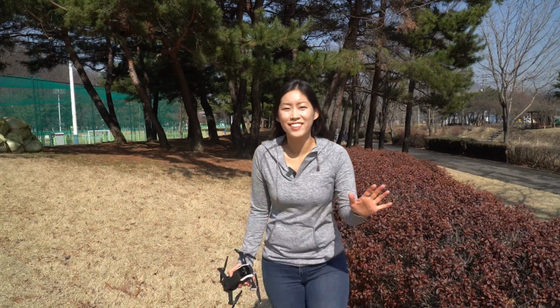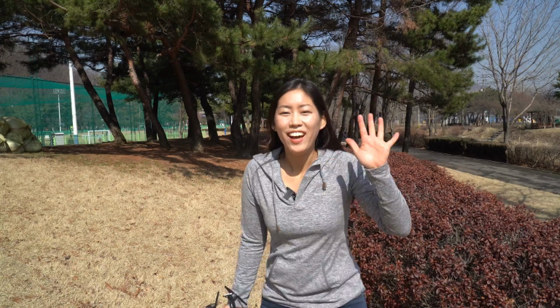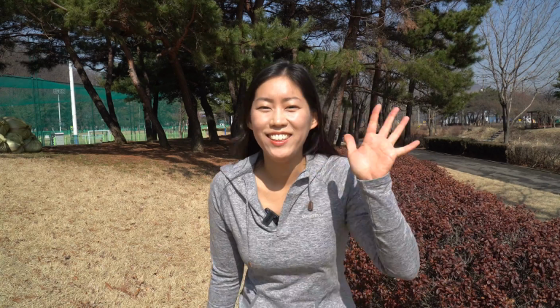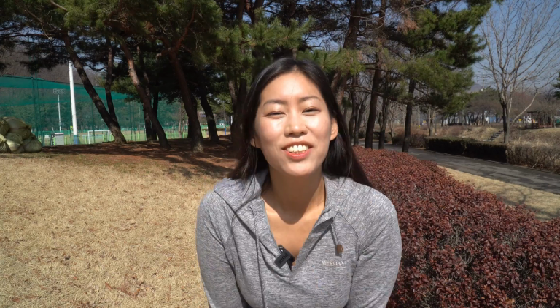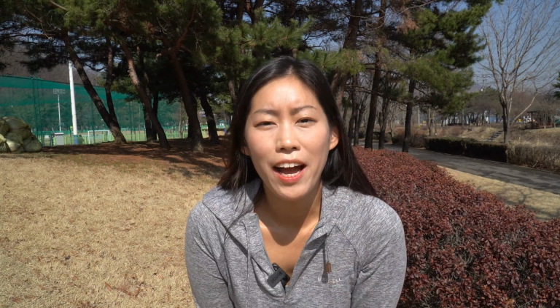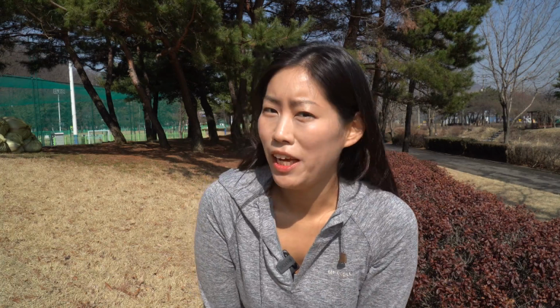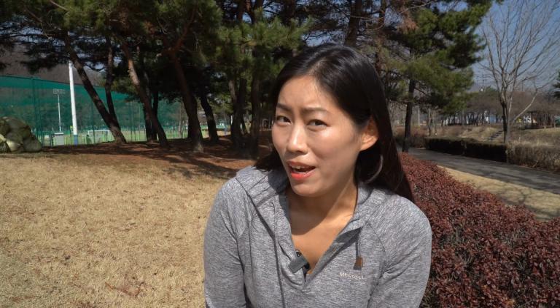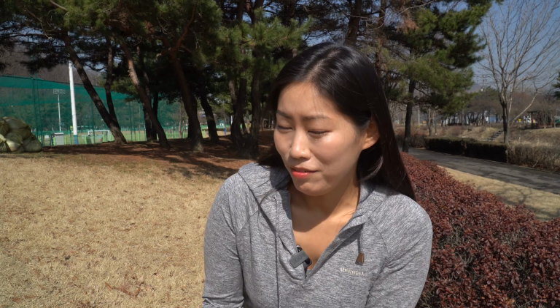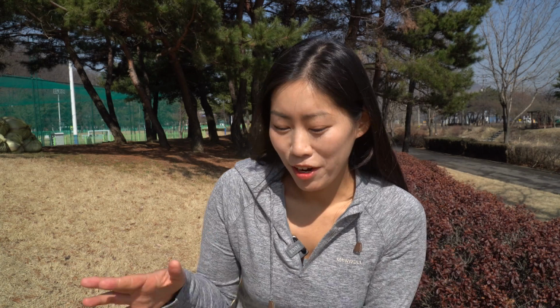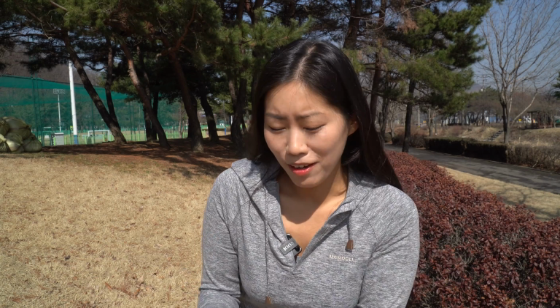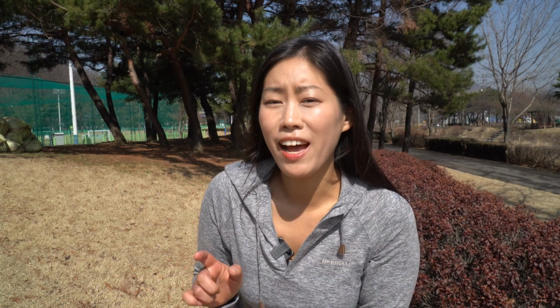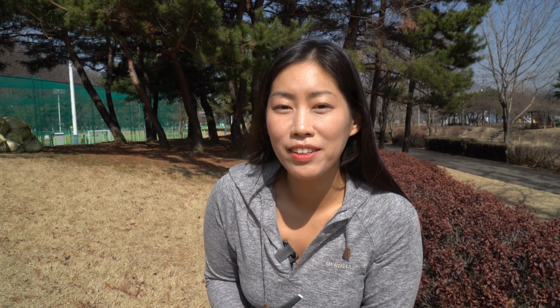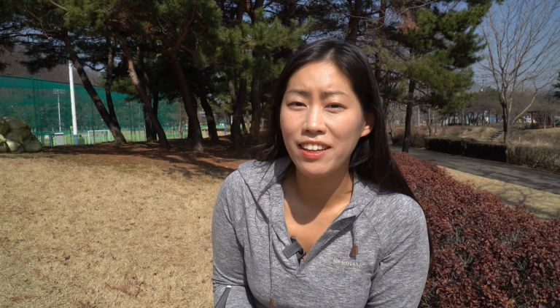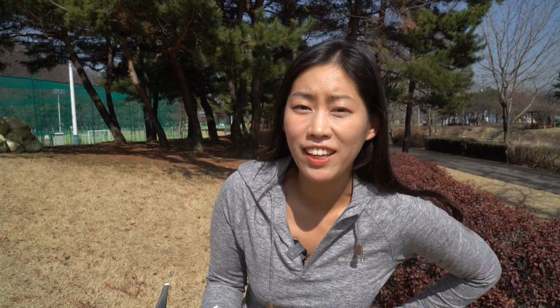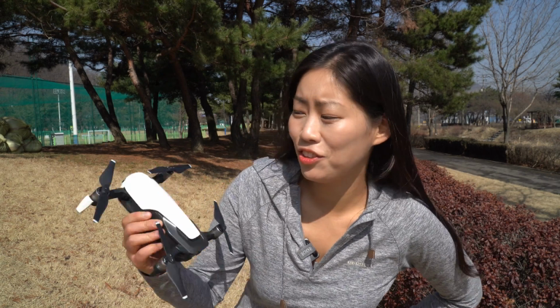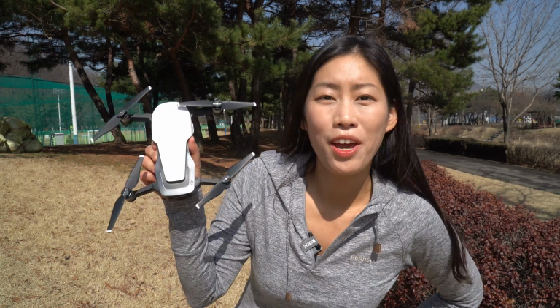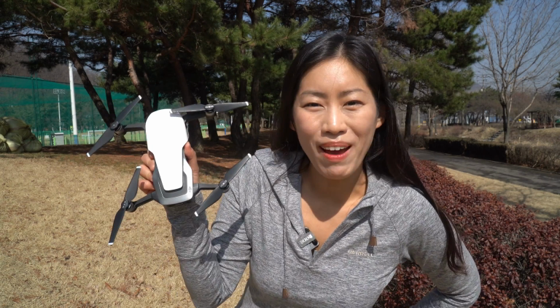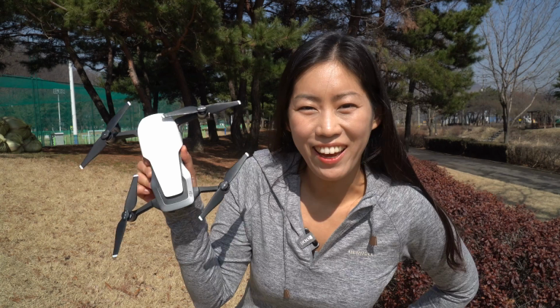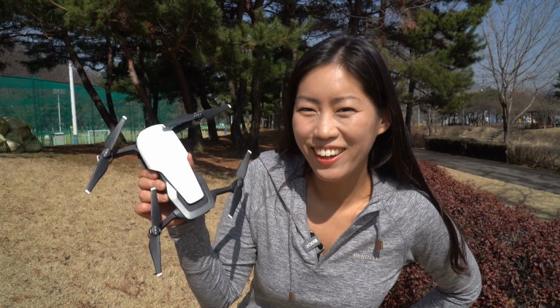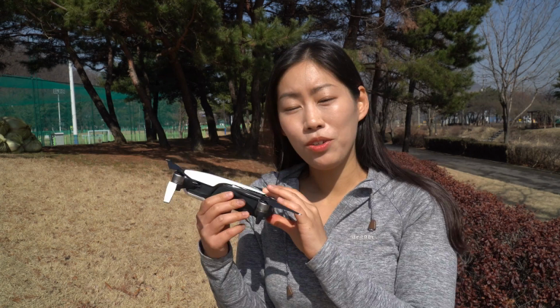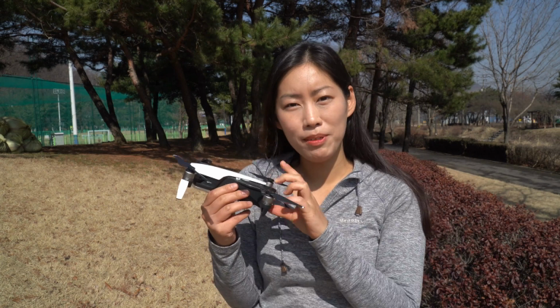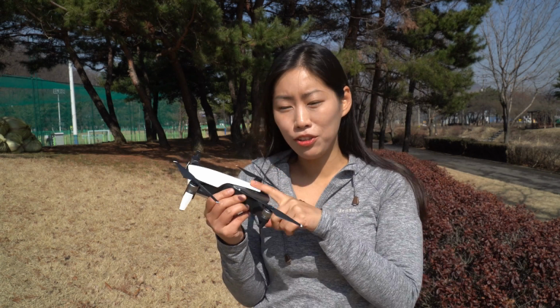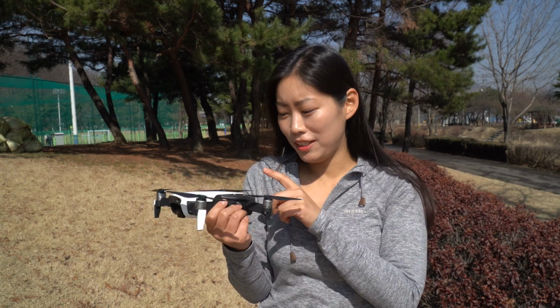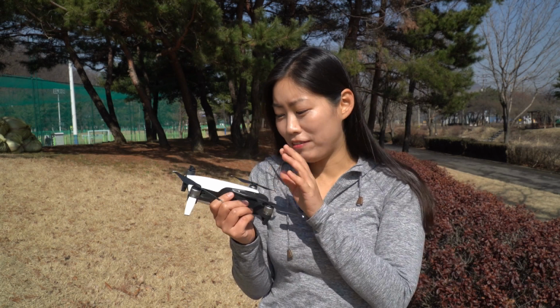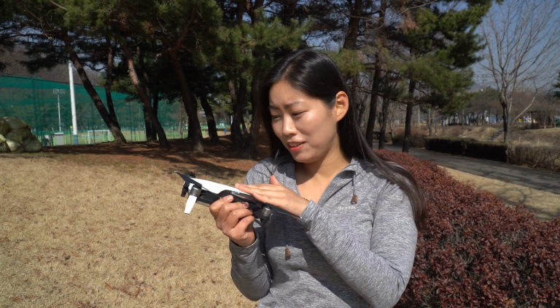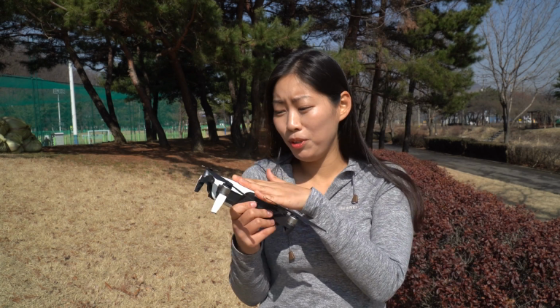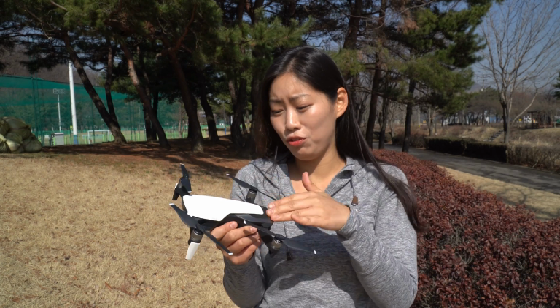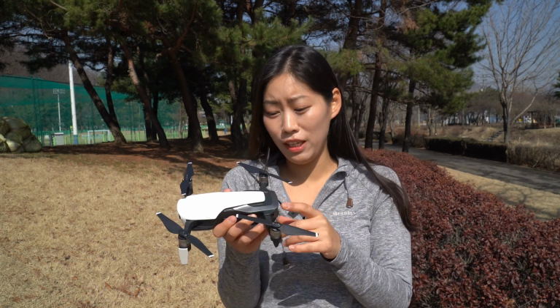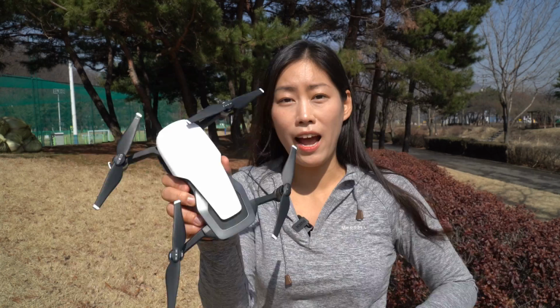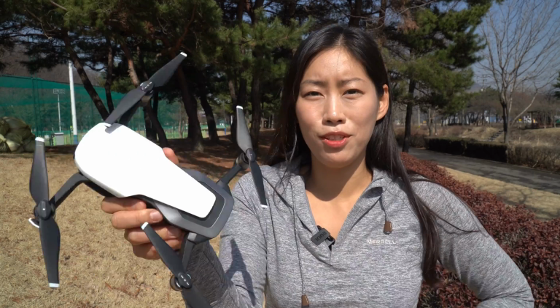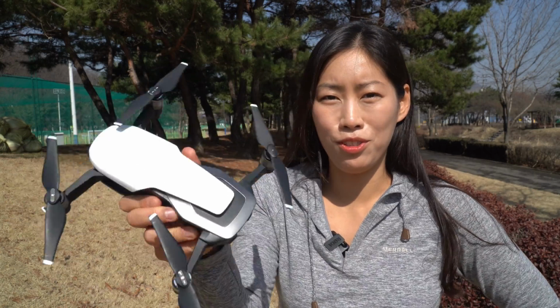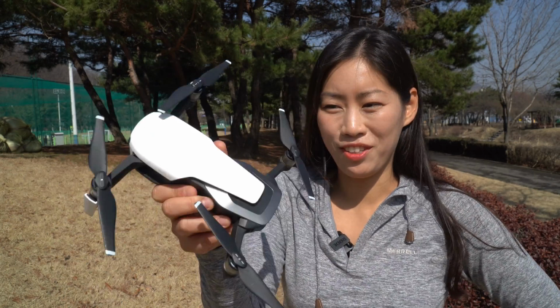Hi guys! Today I'm sharing my love because I haven't given enough attention to the Mavic Air. It has been about two years since I've had this beautiful drone. It is absolutely gorgeous, don't you think?